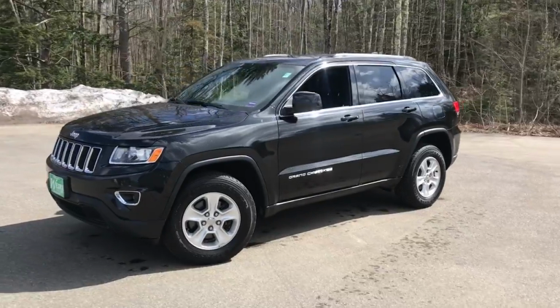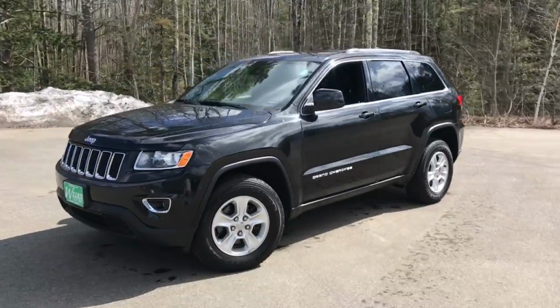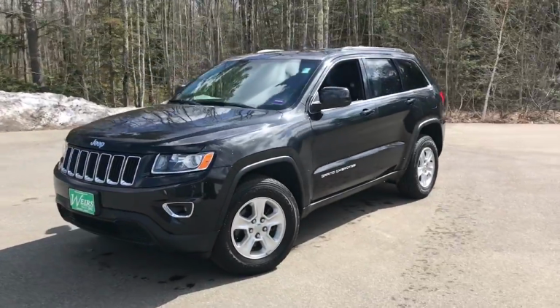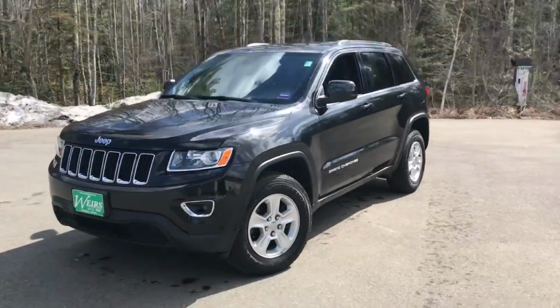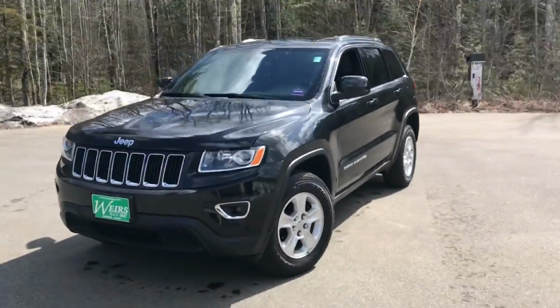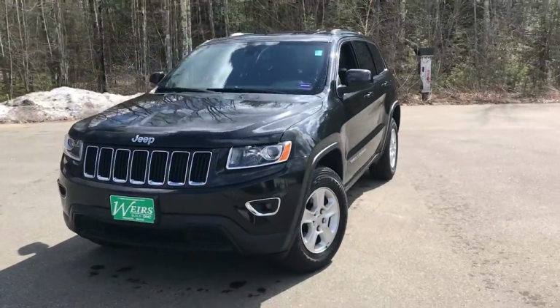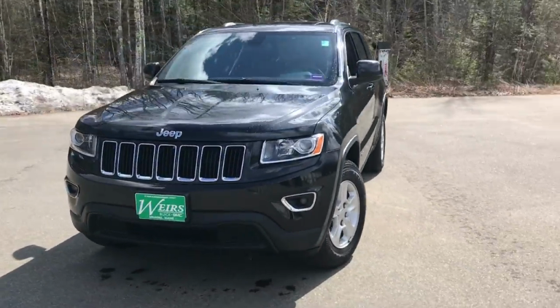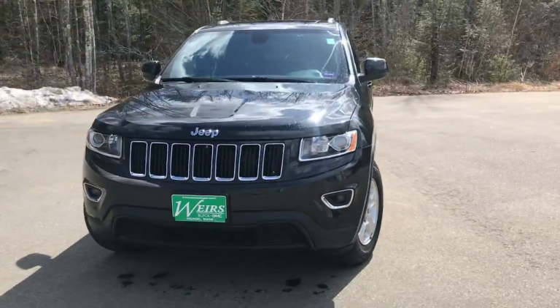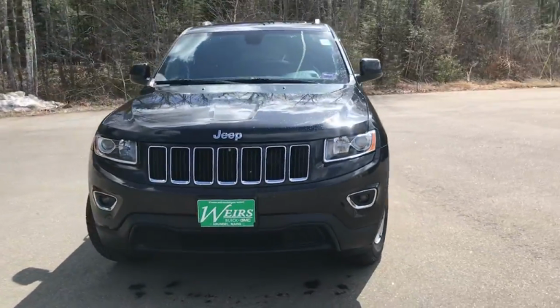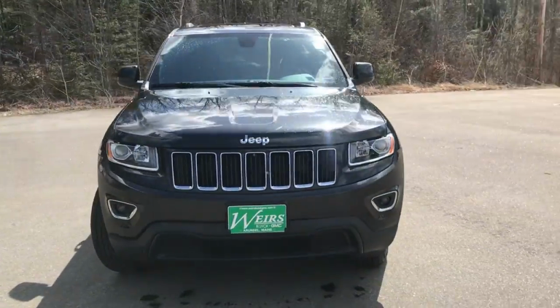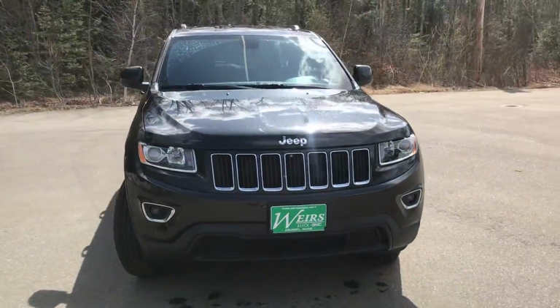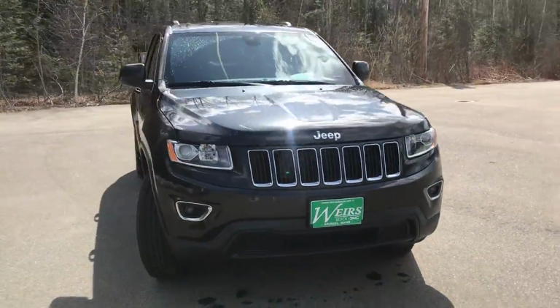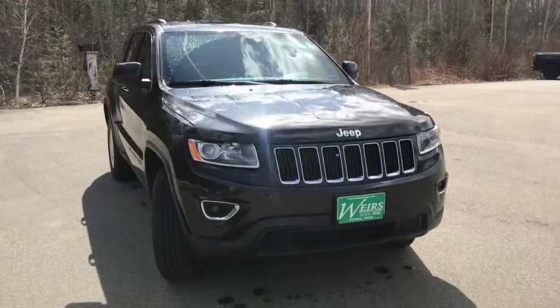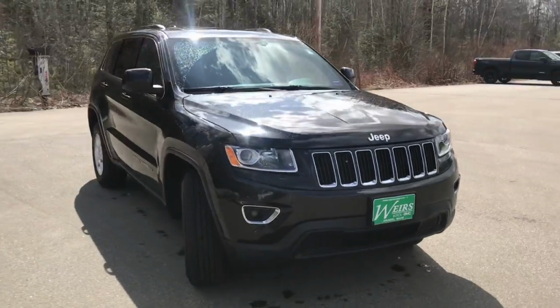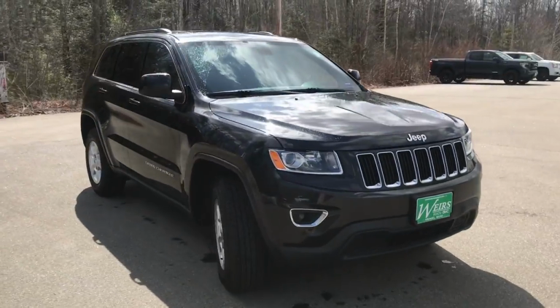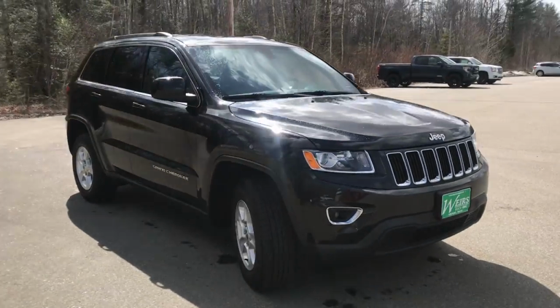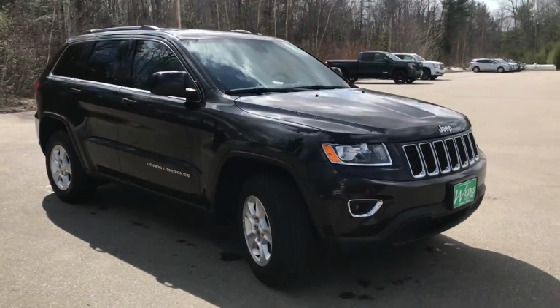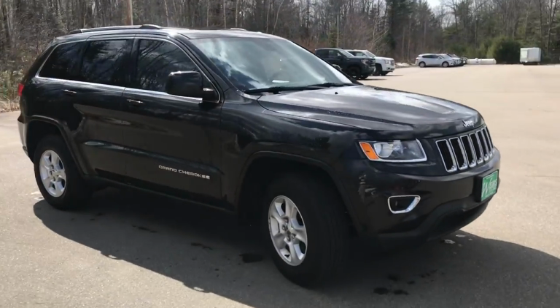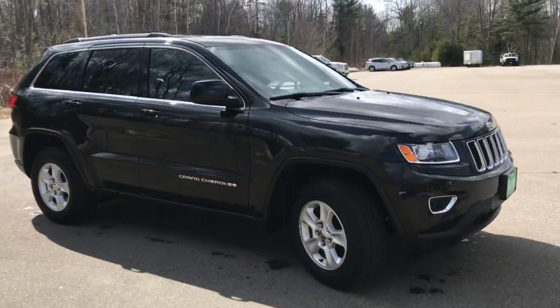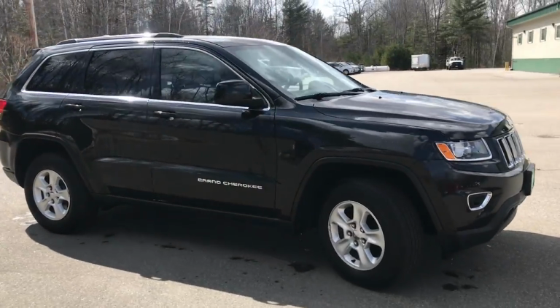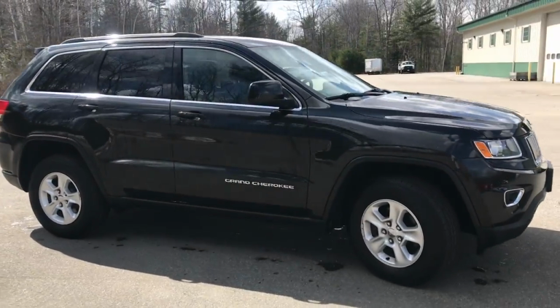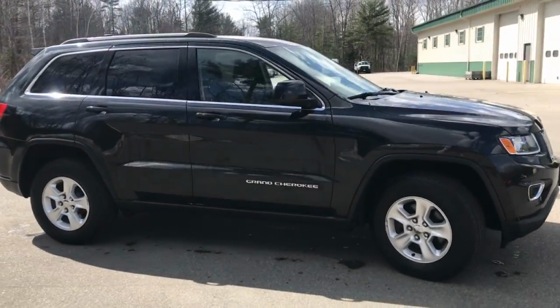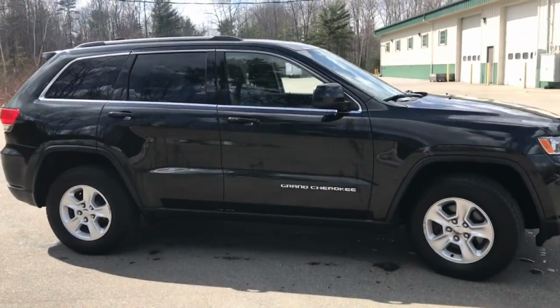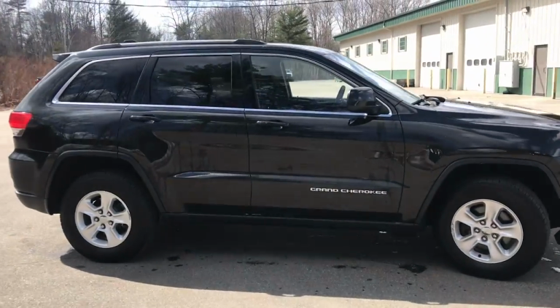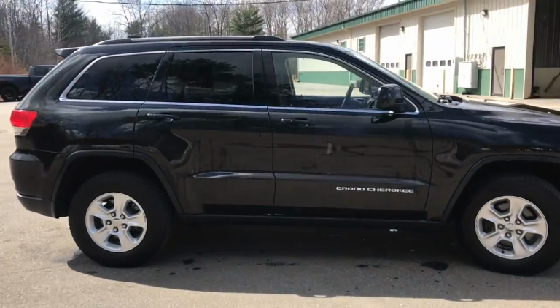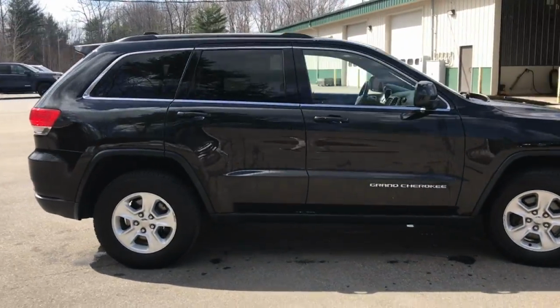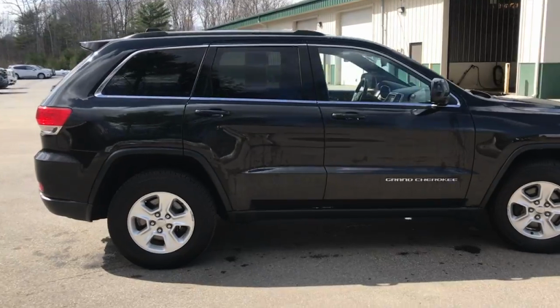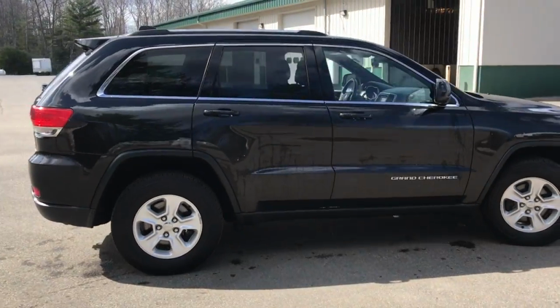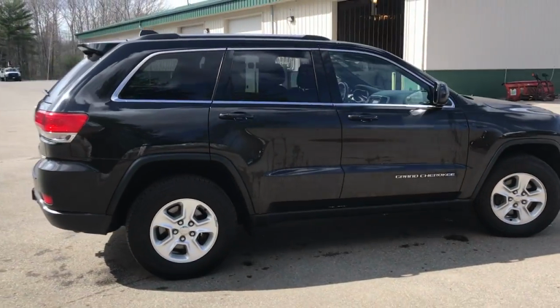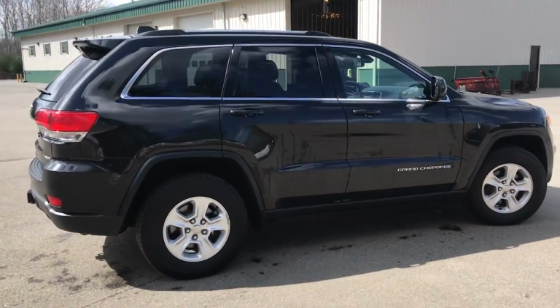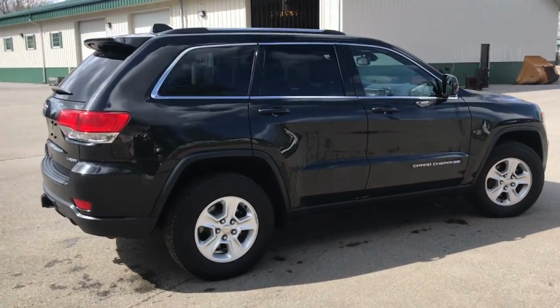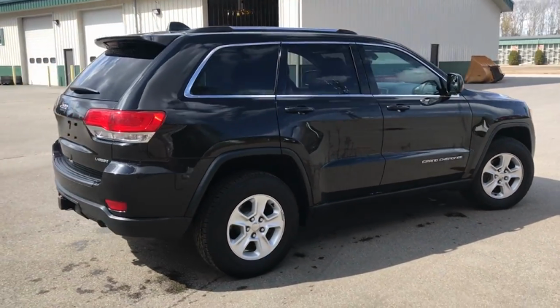Good afternoon. I'm here at Weir's Buick GMC Route 1 in Arundel, Maine. Wanted to do a quick walk-around video of this 2015 Jeep Grand Cherokee Laredo four-wheel drive that we have here at the dealership.